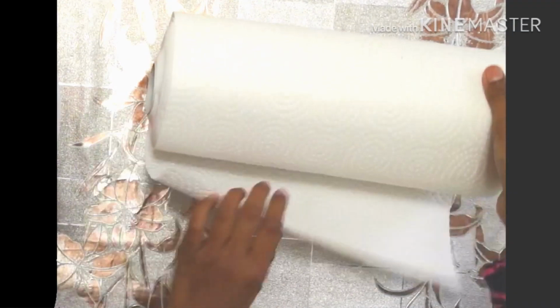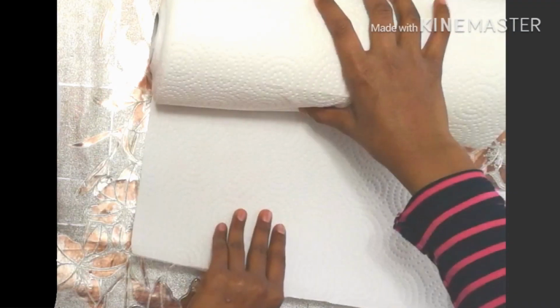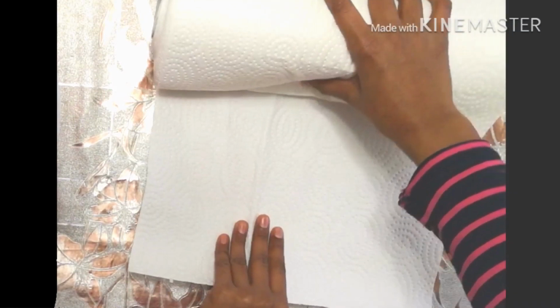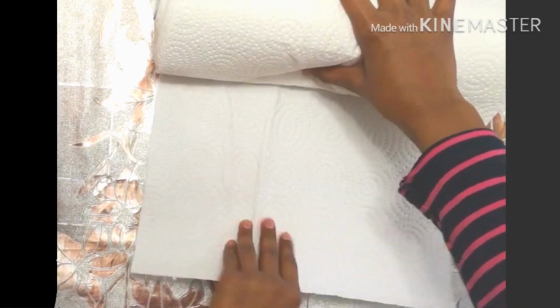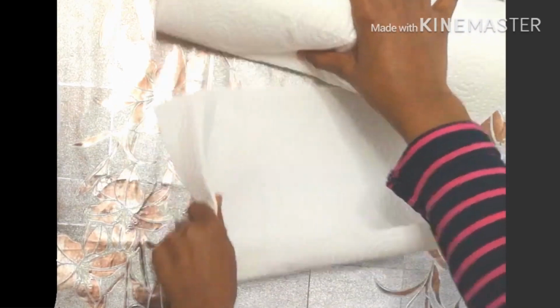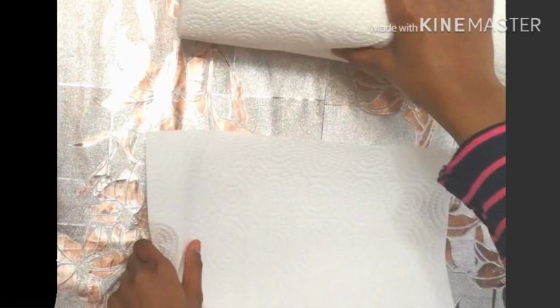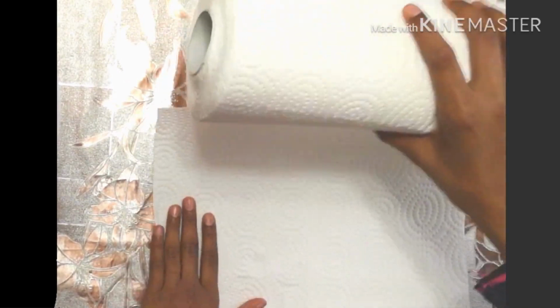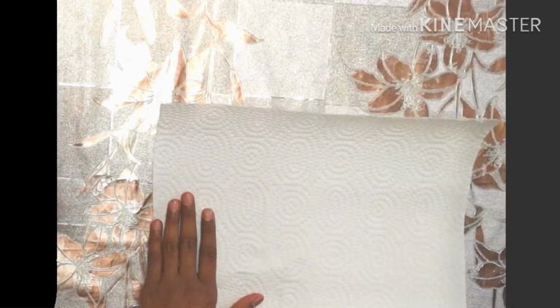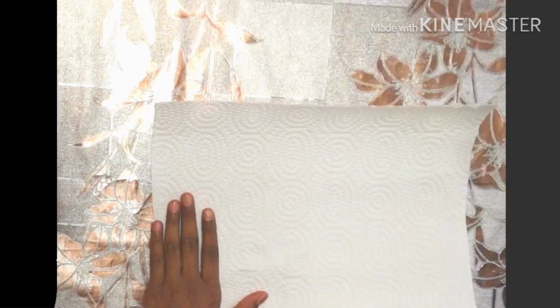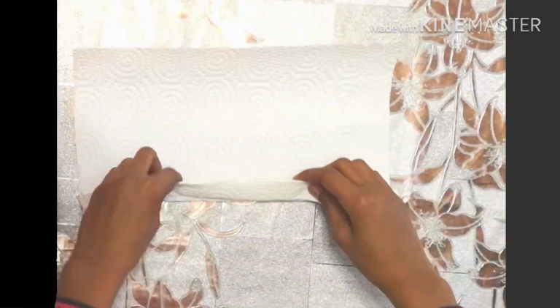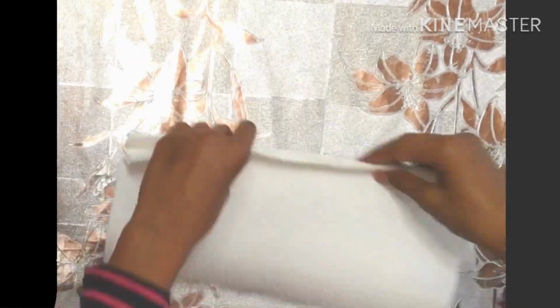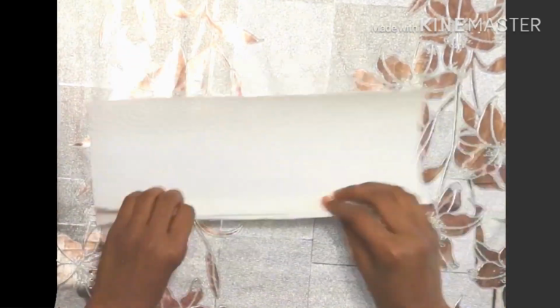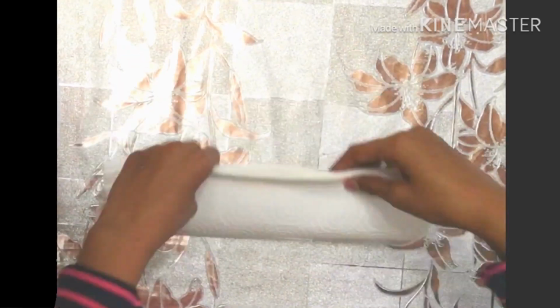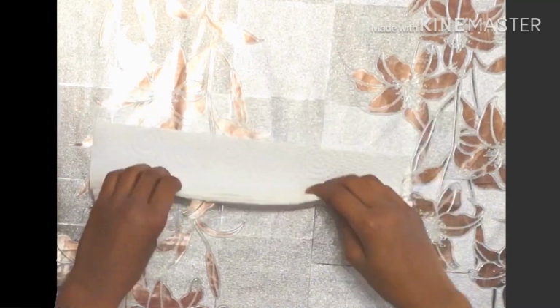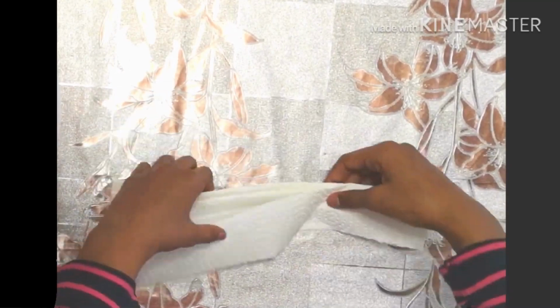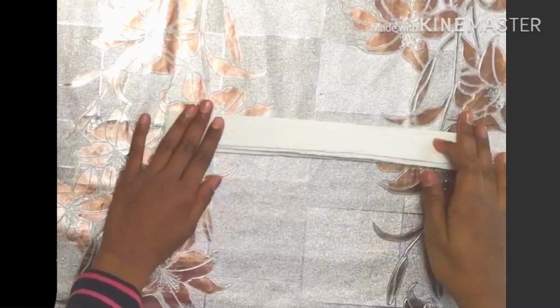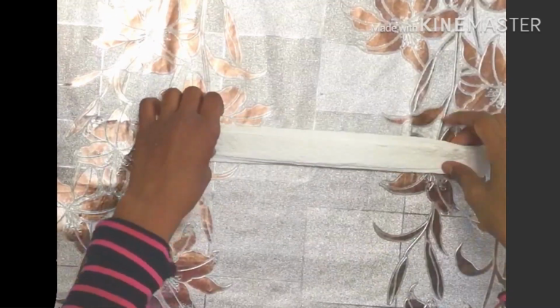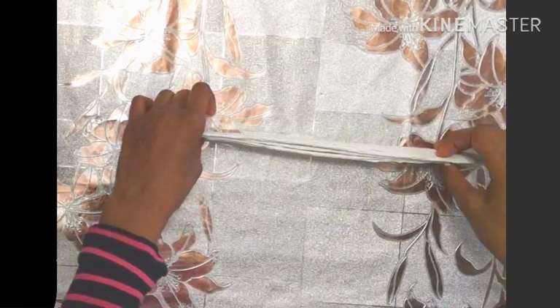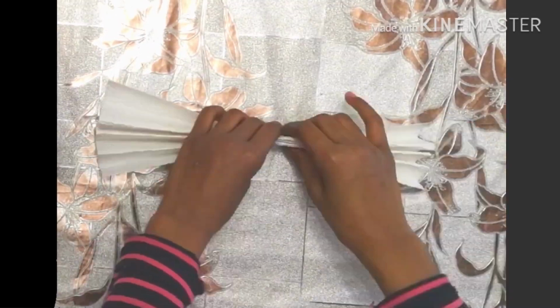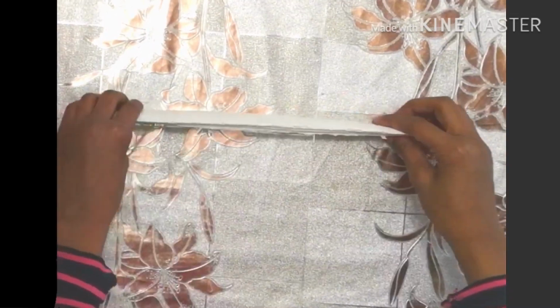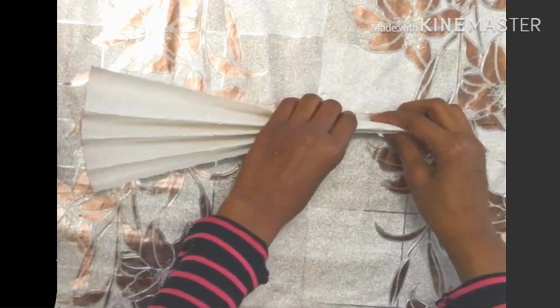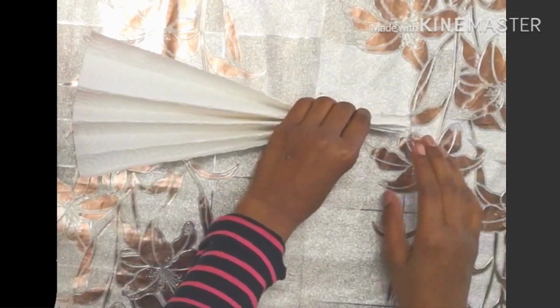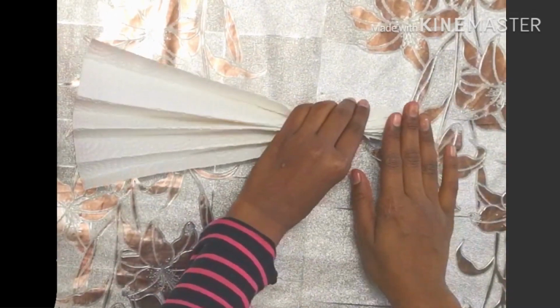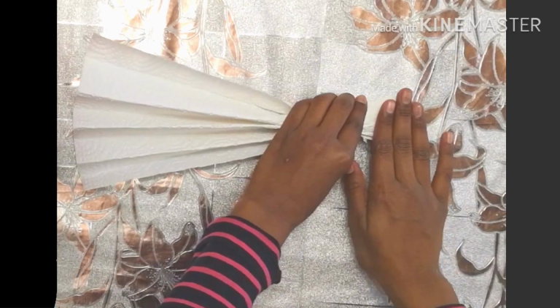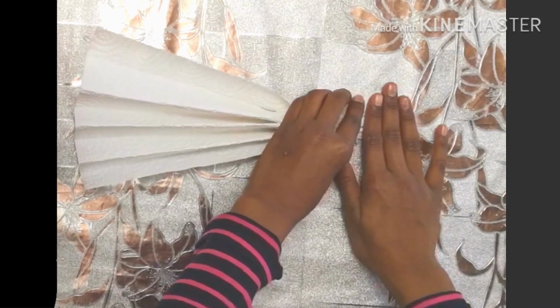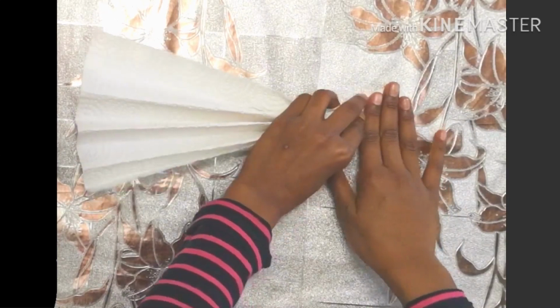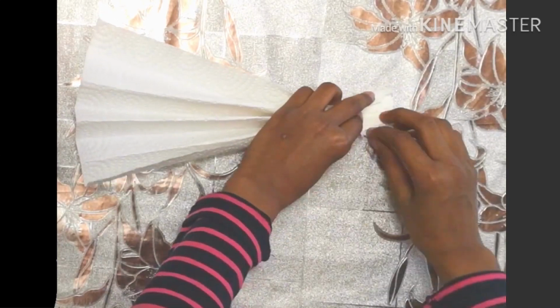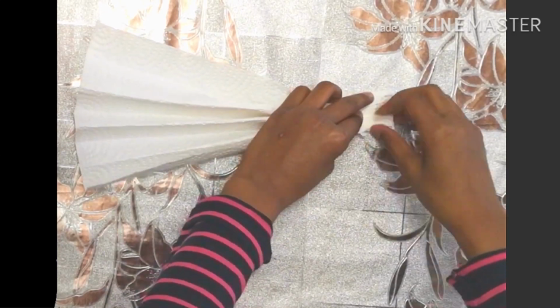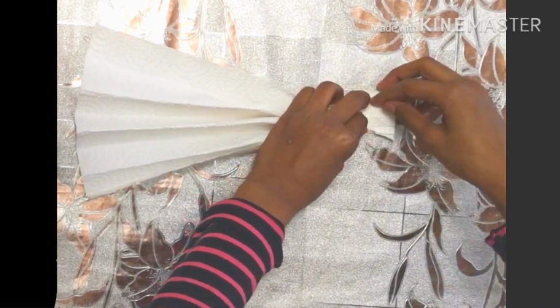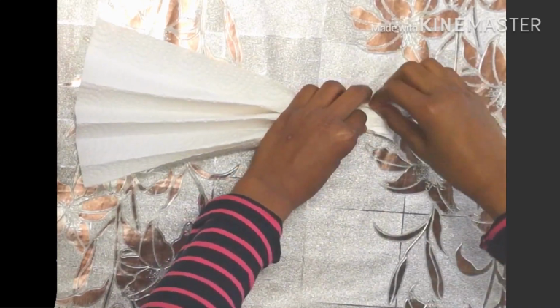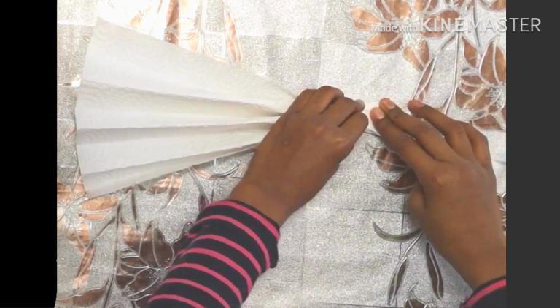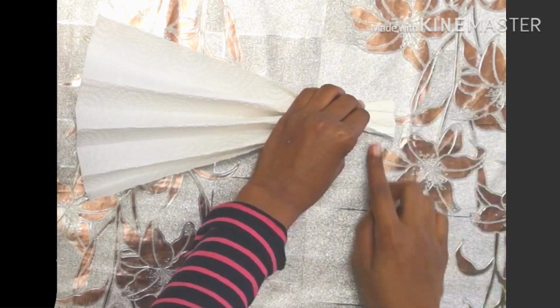To start, you're going to rip one sheet of paper towel and unfold it the same way you would fold a paper fan. Once done, you're going to put it upright and squash down the side, so you have a flat part, and fold in the two ends to make it a bit more rectangular.